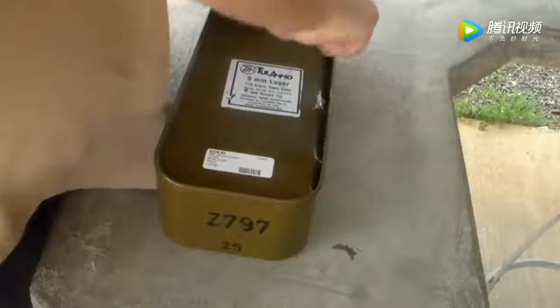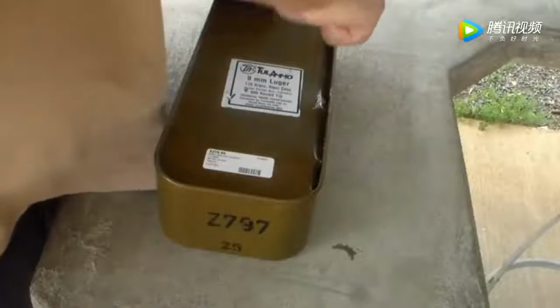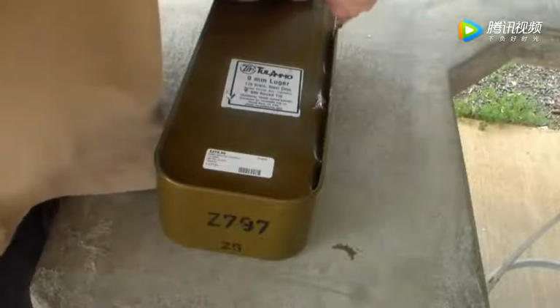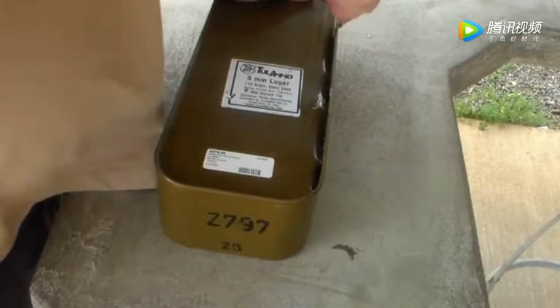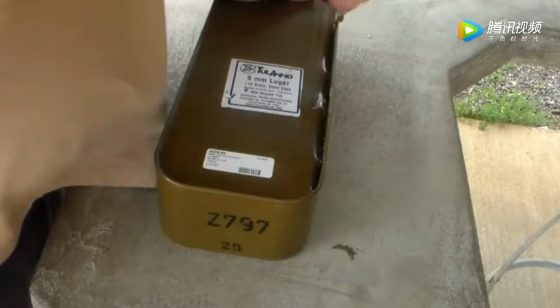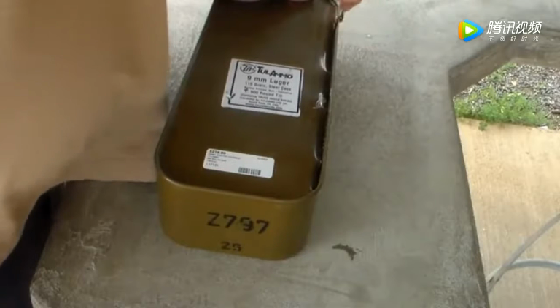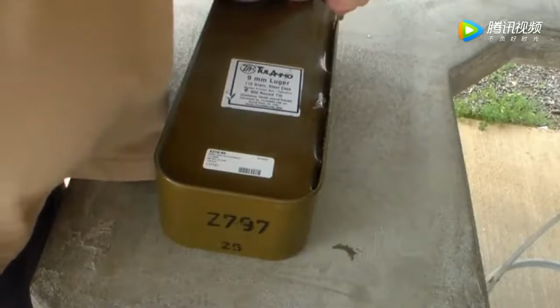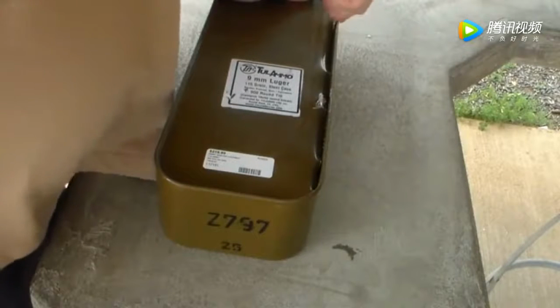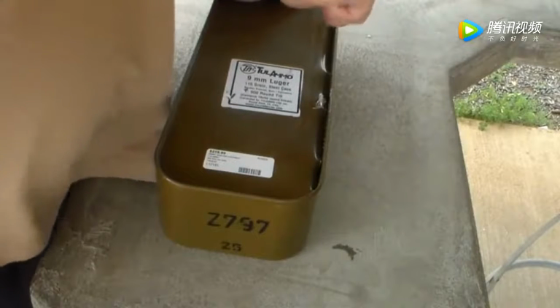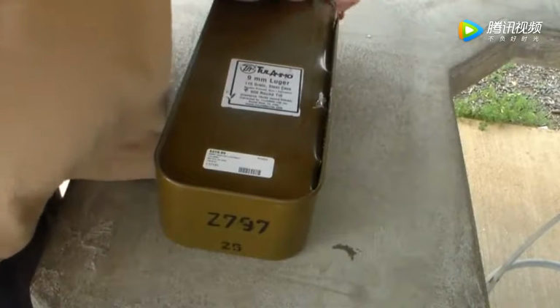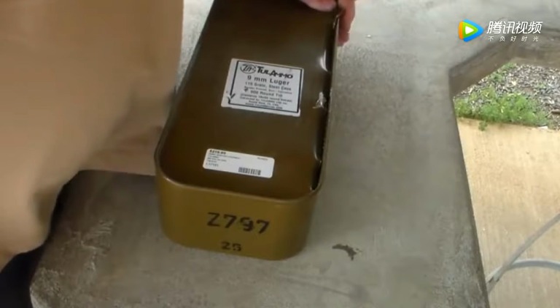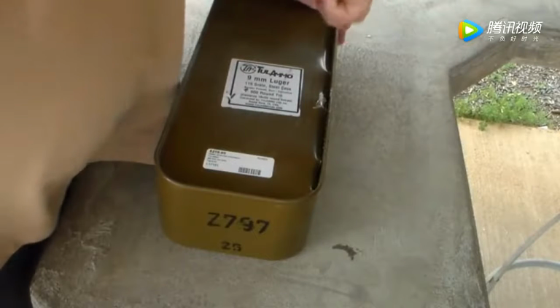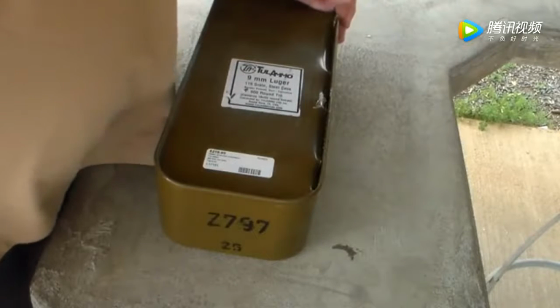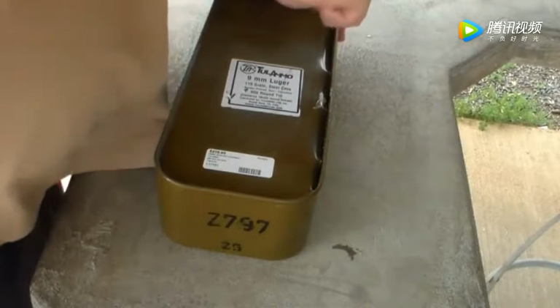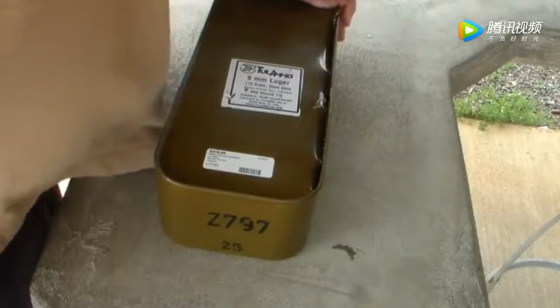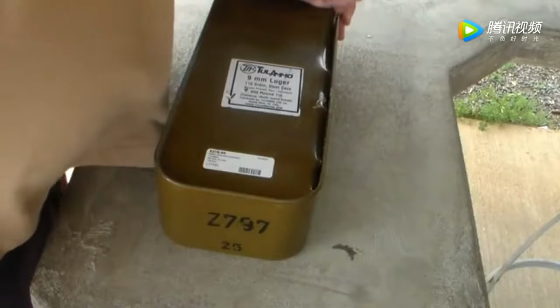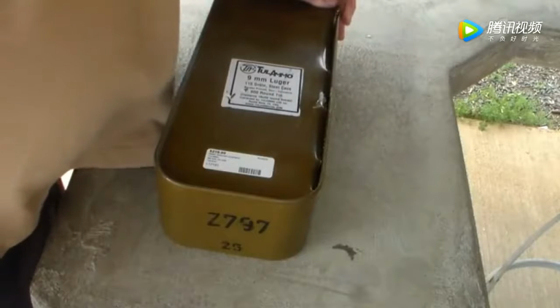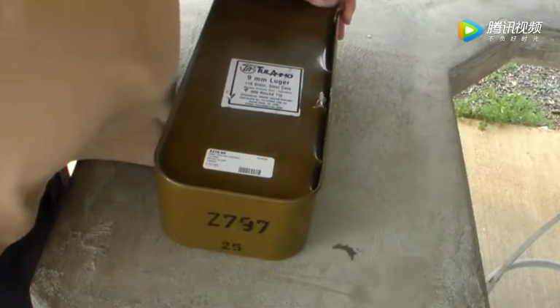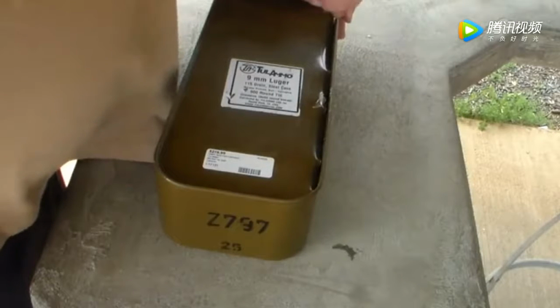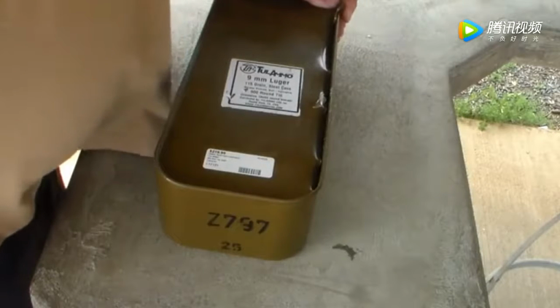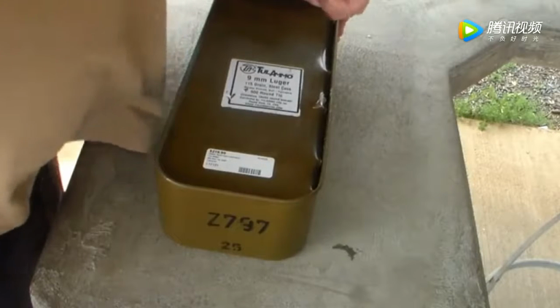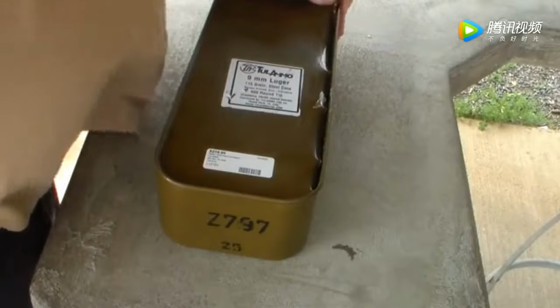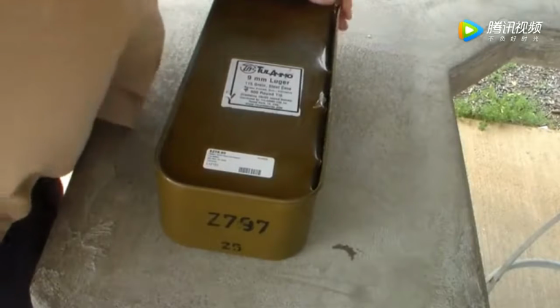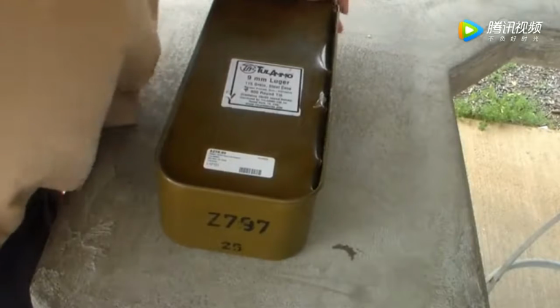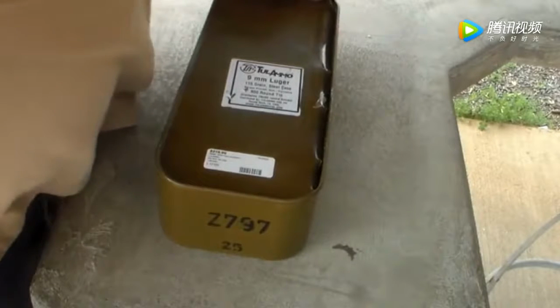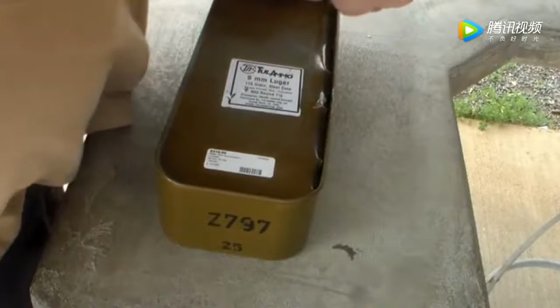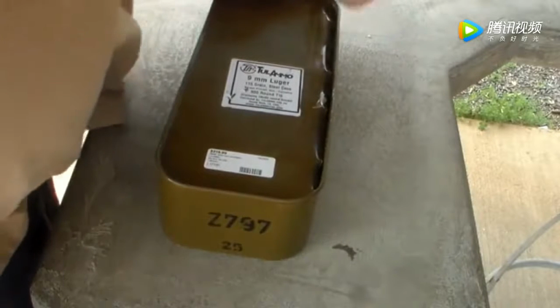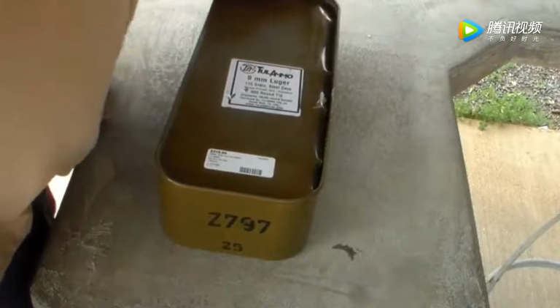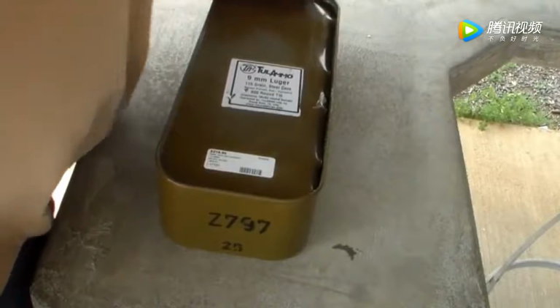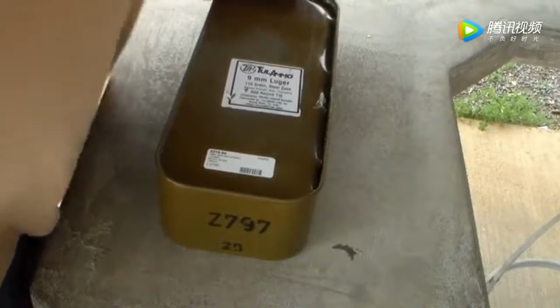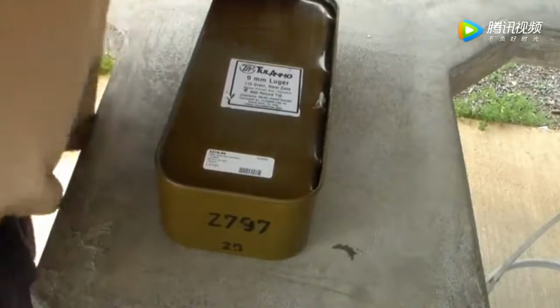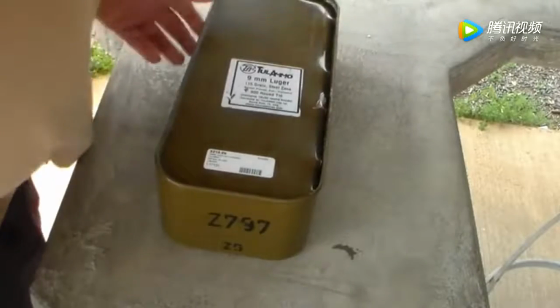A few of these, you get the hang of it. I've opened countless amounts of these. Of all the years I've done surplus rifles, this is what I like.